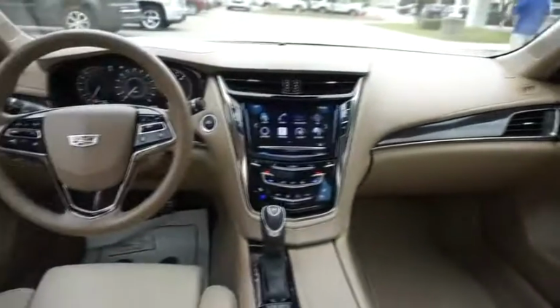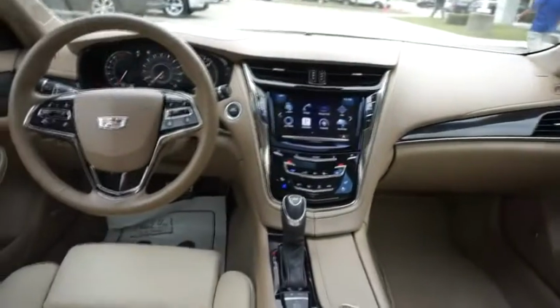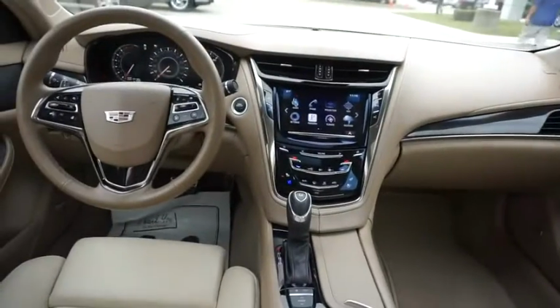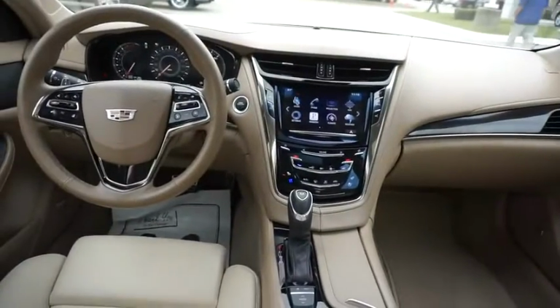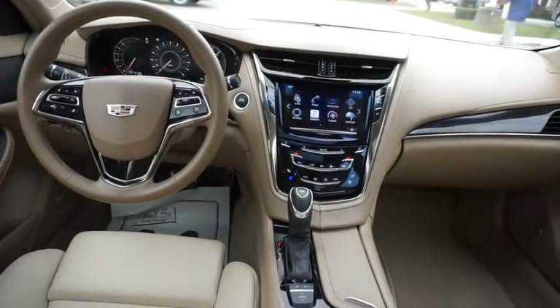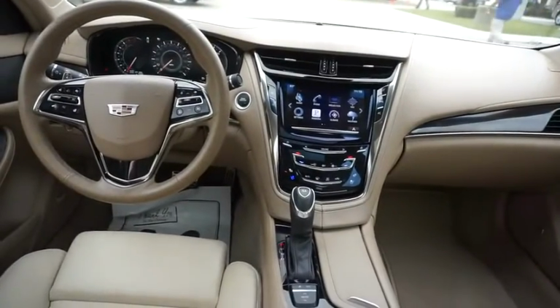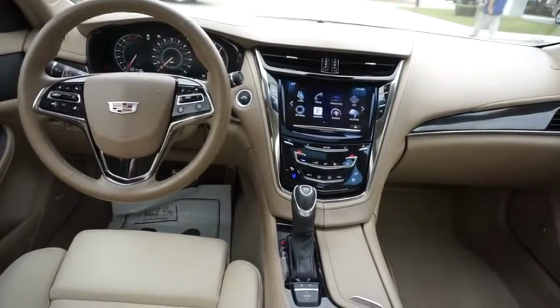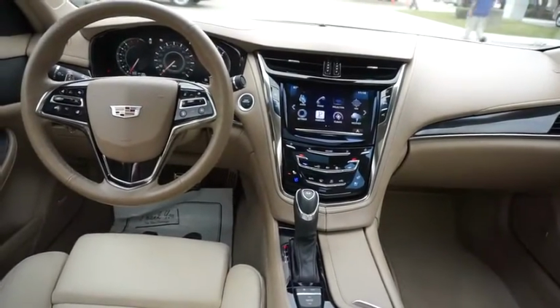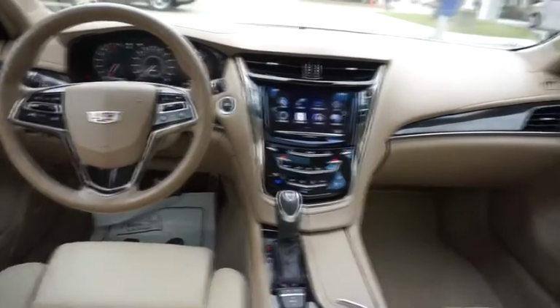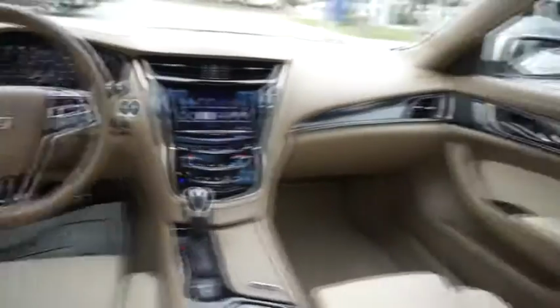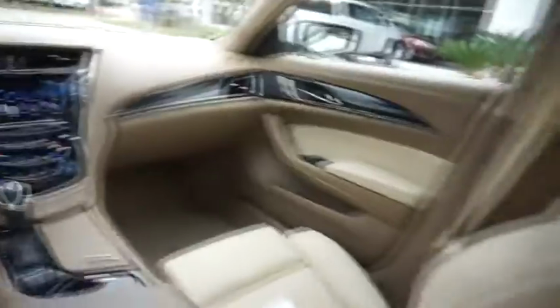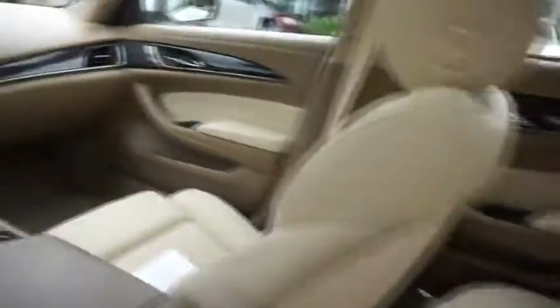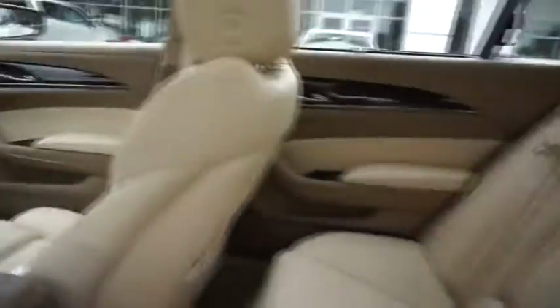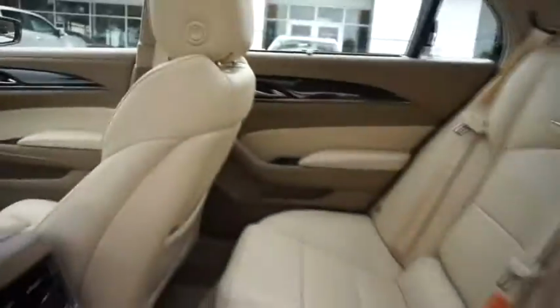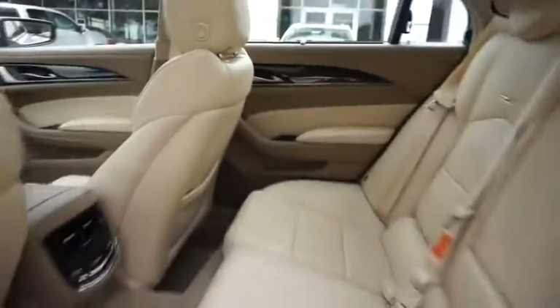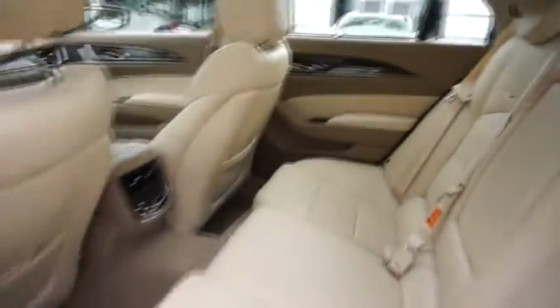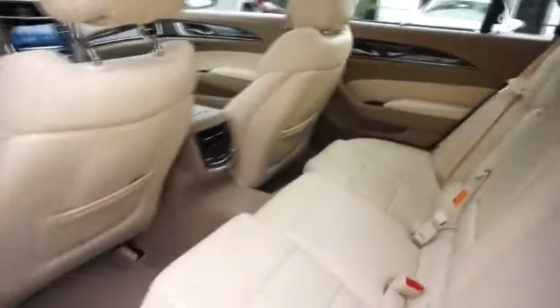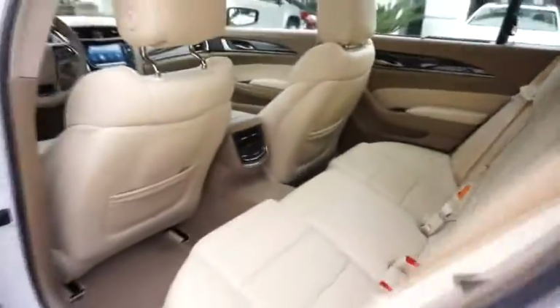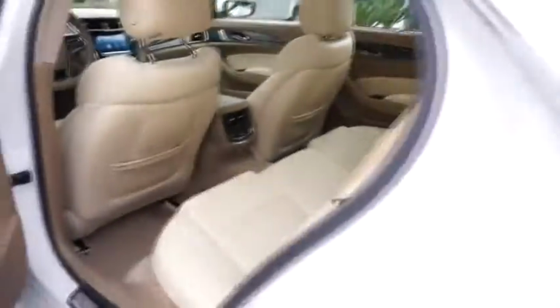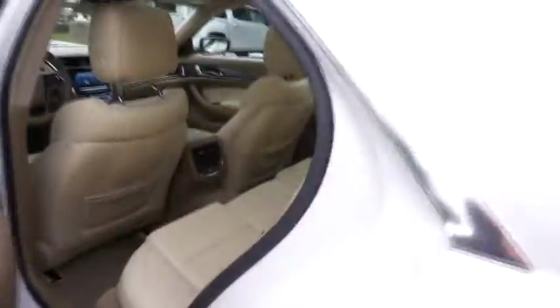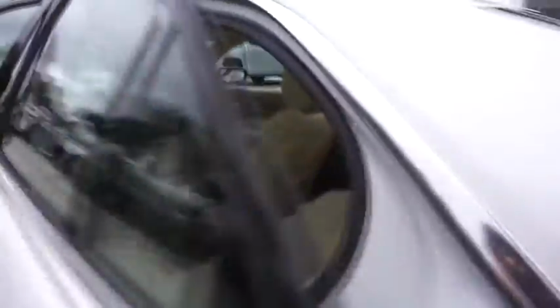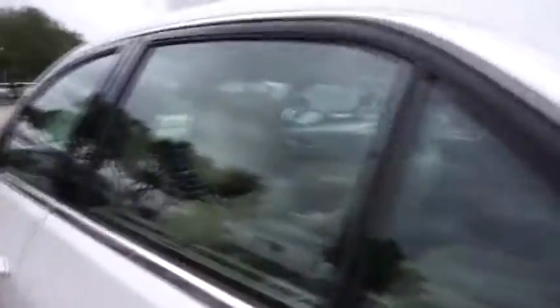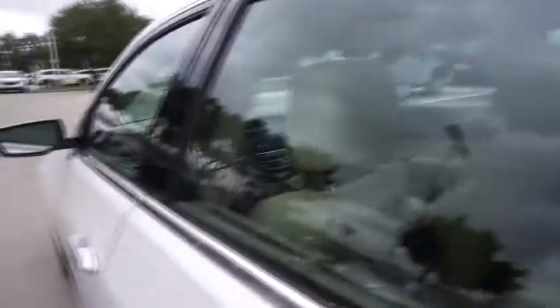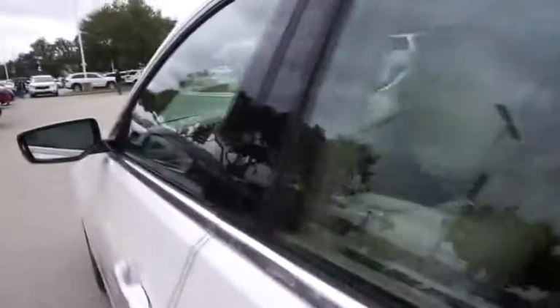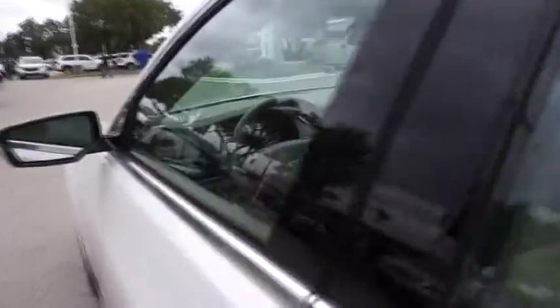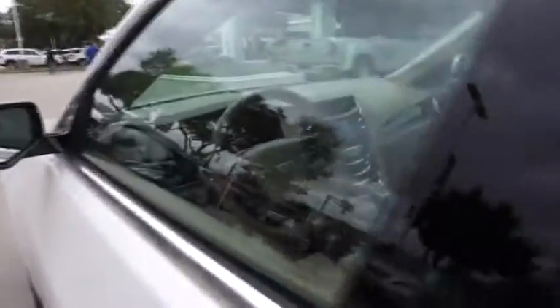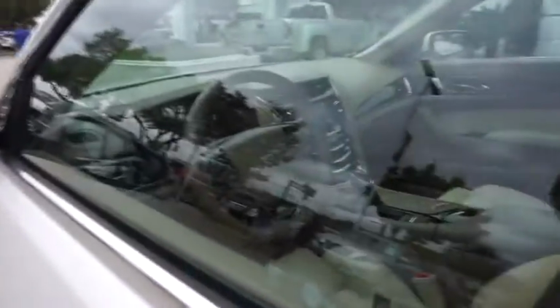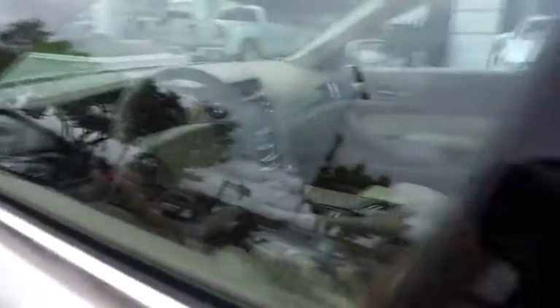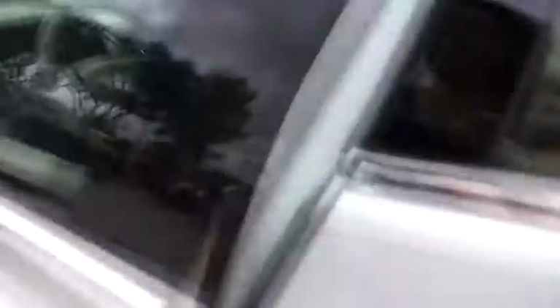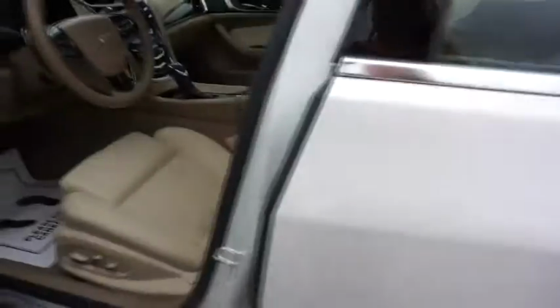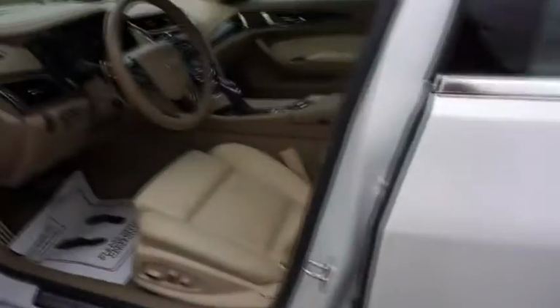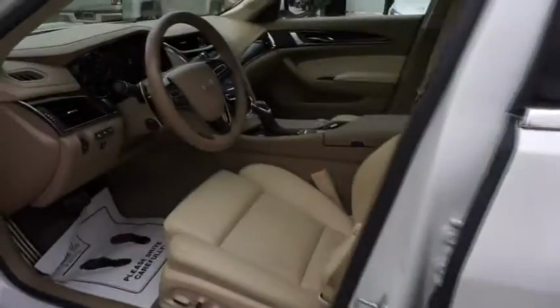Power passenger seat, anti-lock braking system, lane departure warning, navigation system, backup camera, leather-wrapped steering wheel, moonroof, Bluetooth.